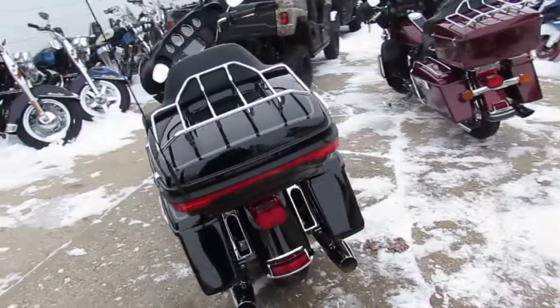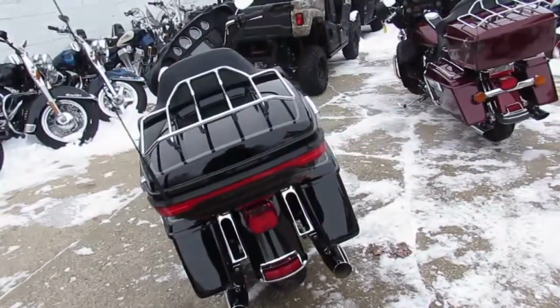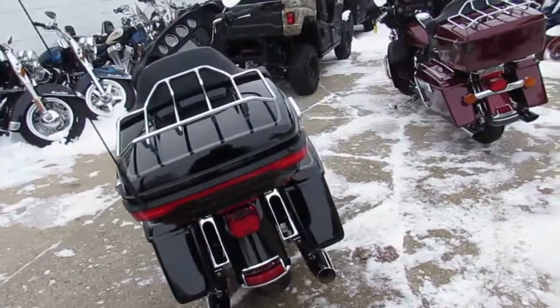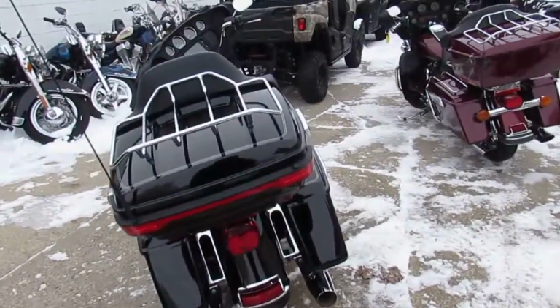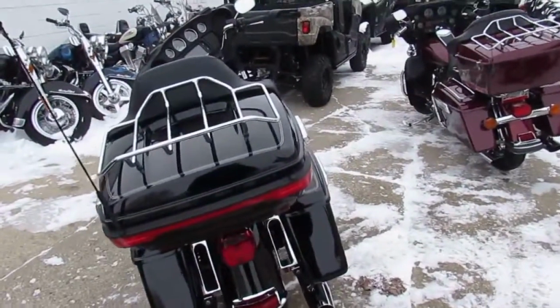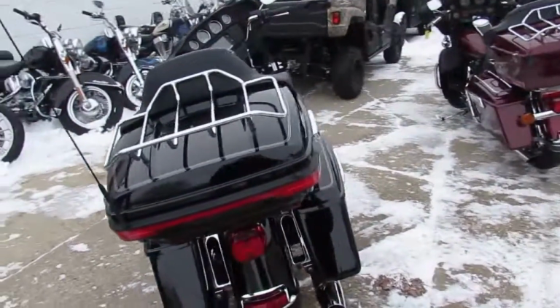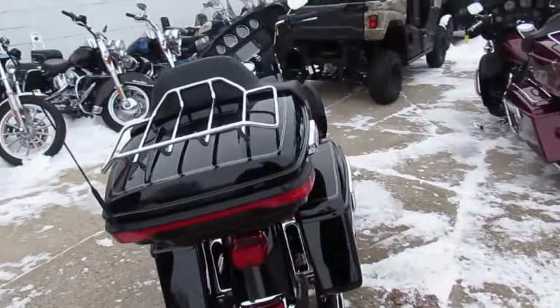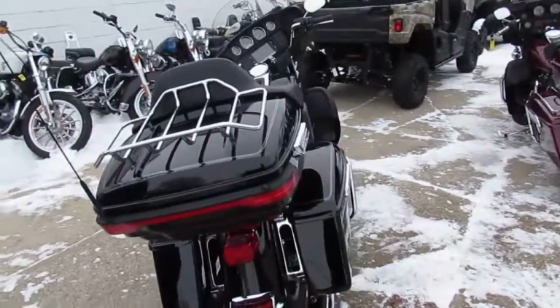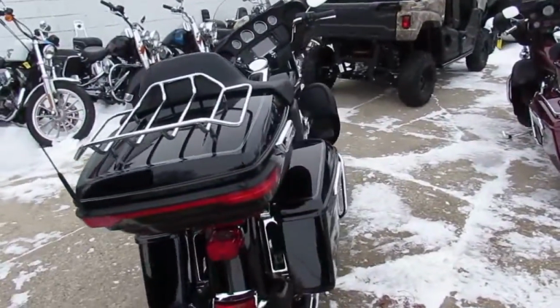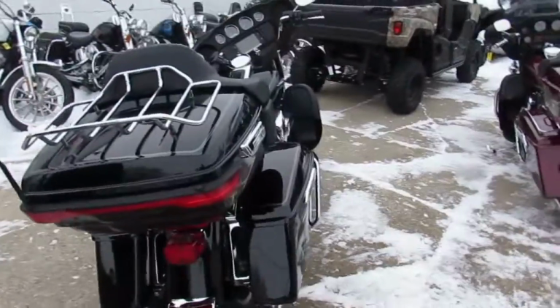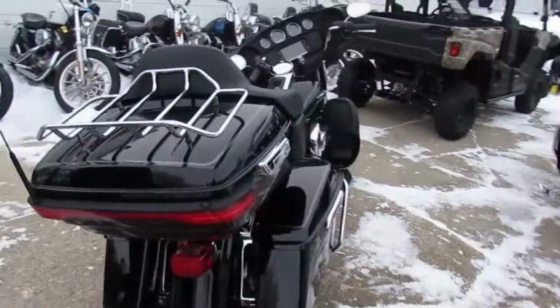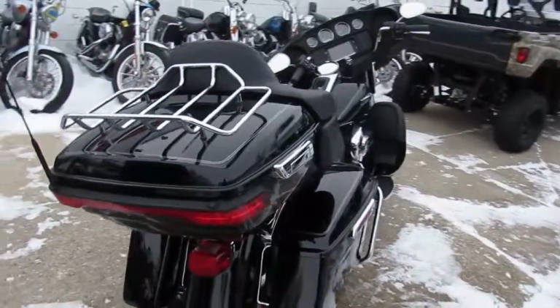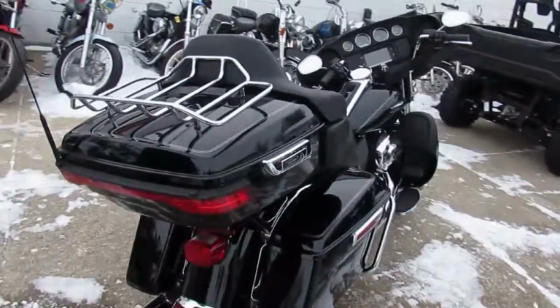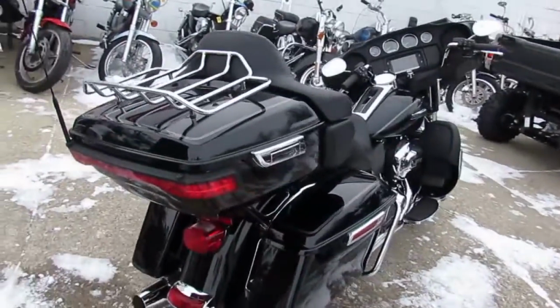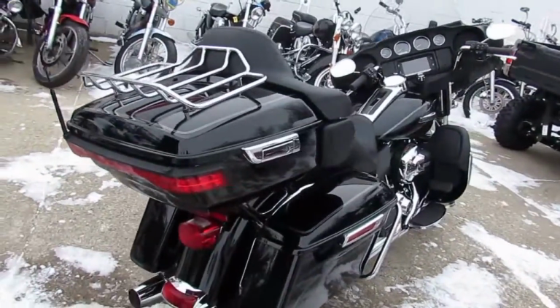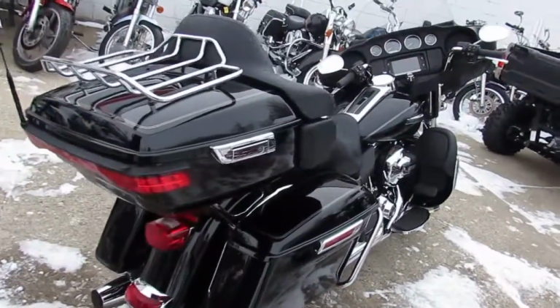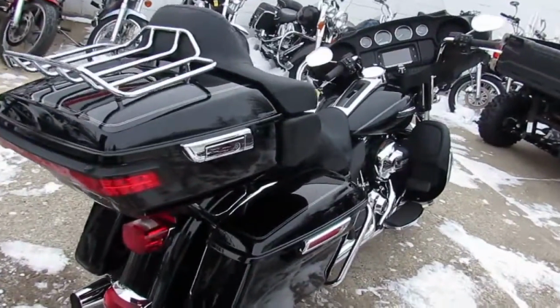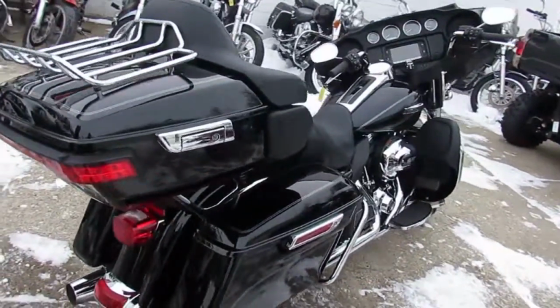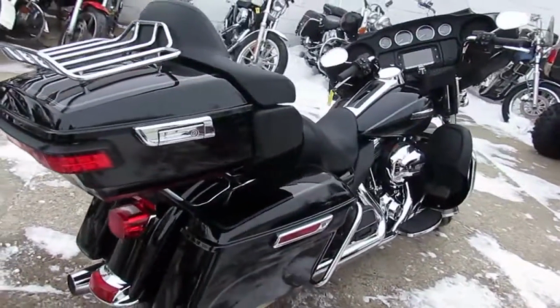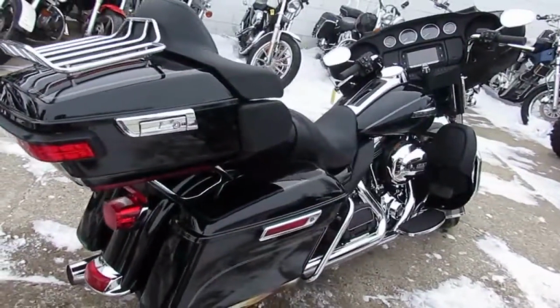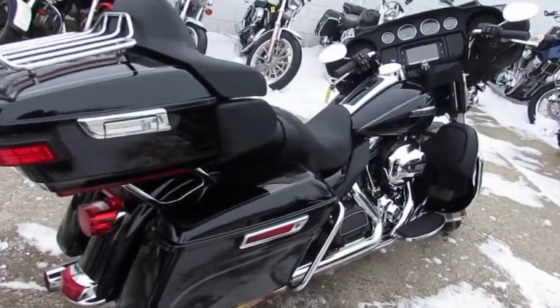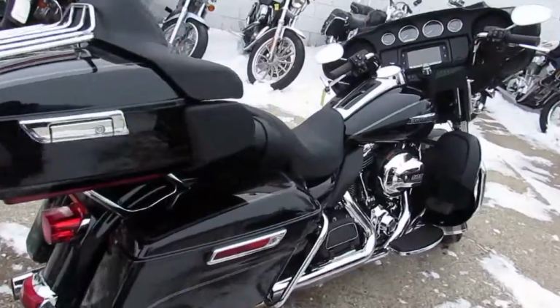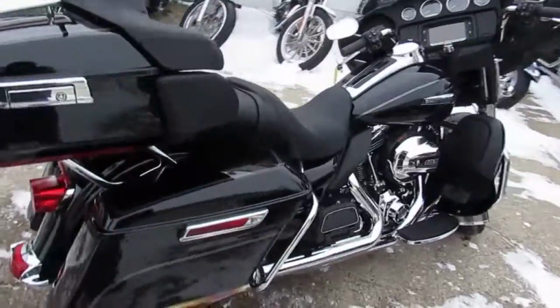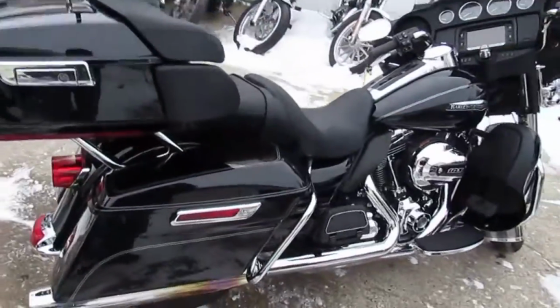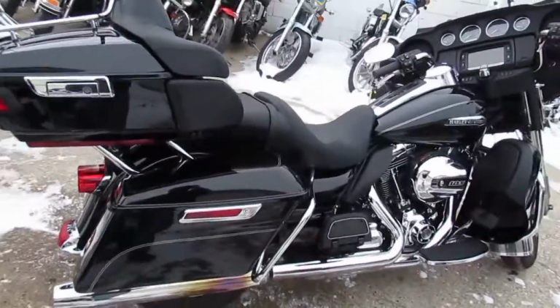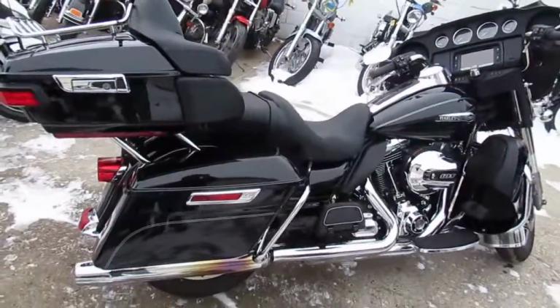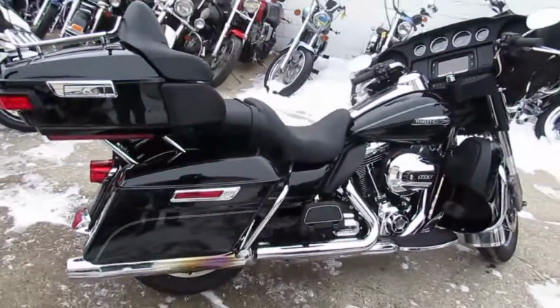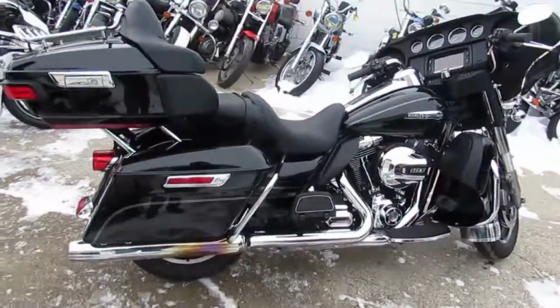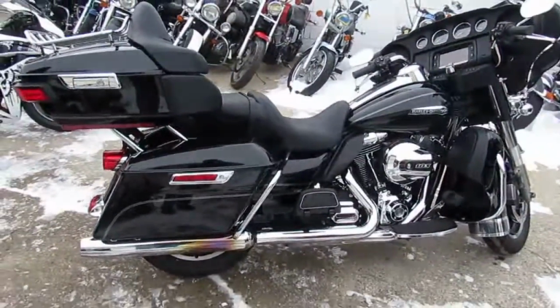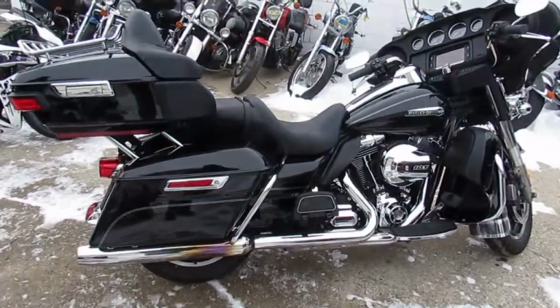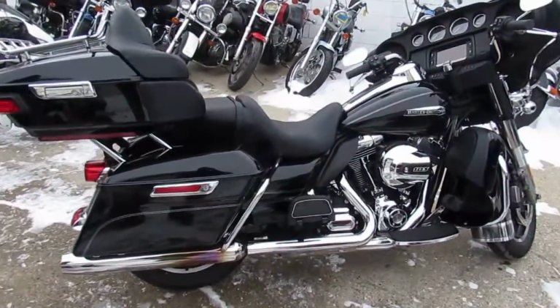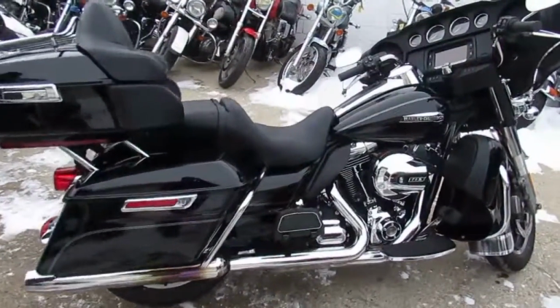Today I'm going to show you this one. It's a 2014 Harley-Davidson Ultra Classic Electroglide for sale. Only $17,999. This is the ultimate touring bike, guys — it's the Rolls Royce of motorcycles.